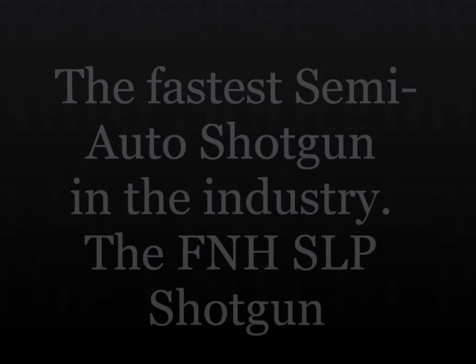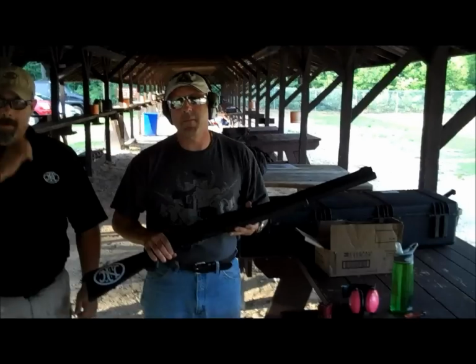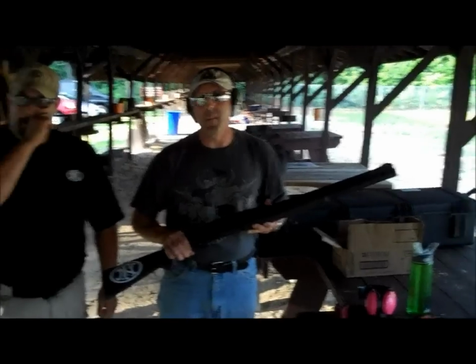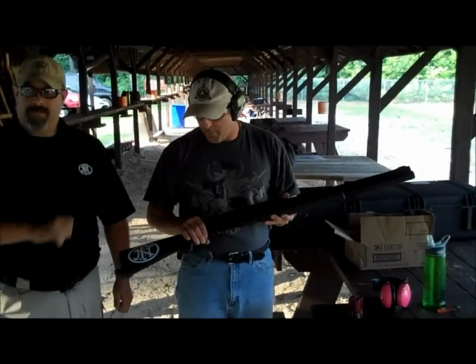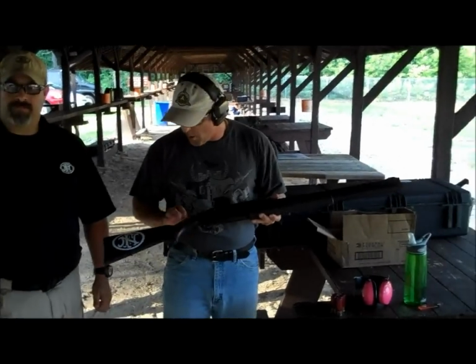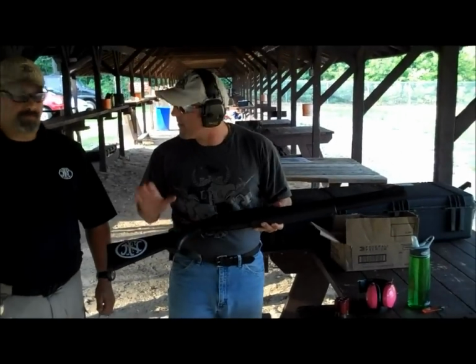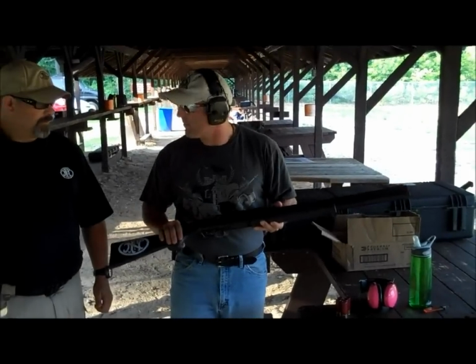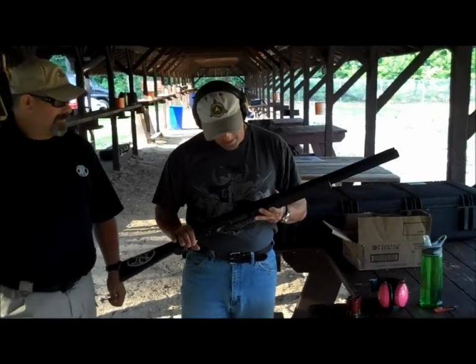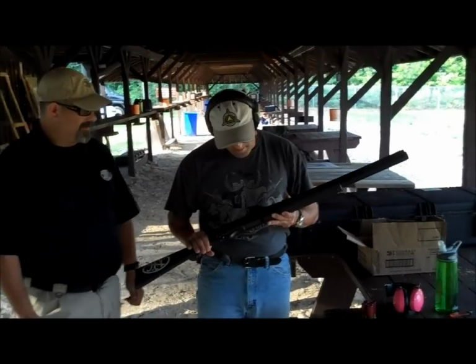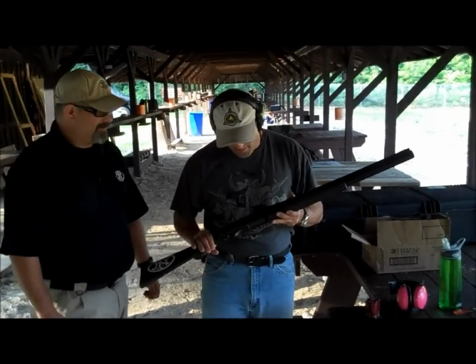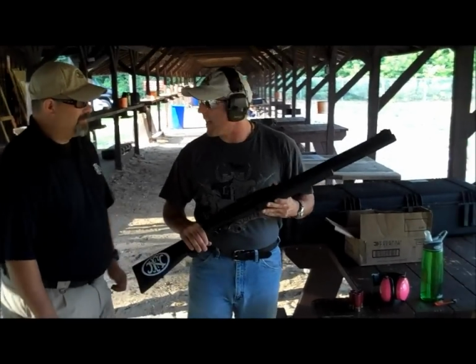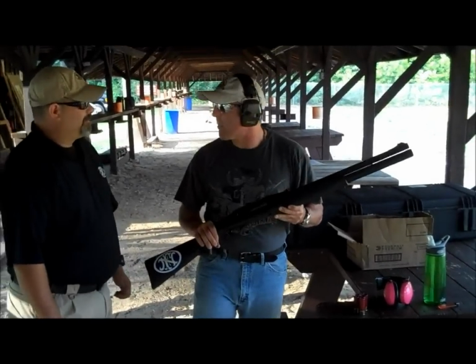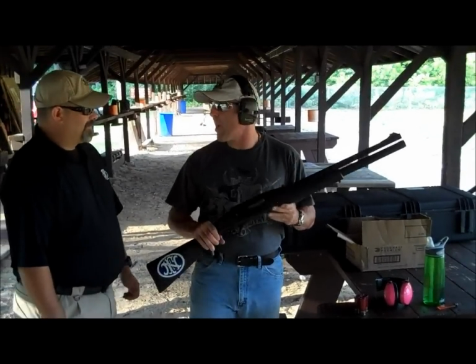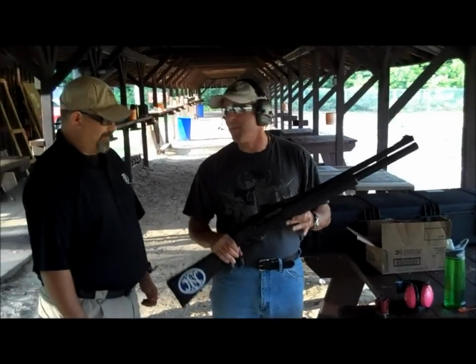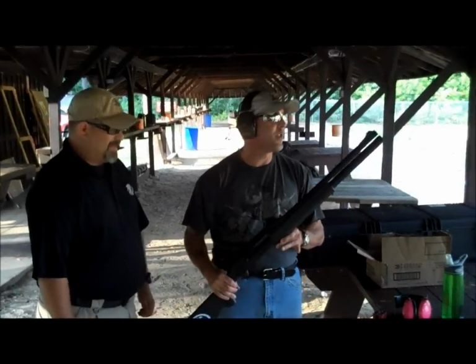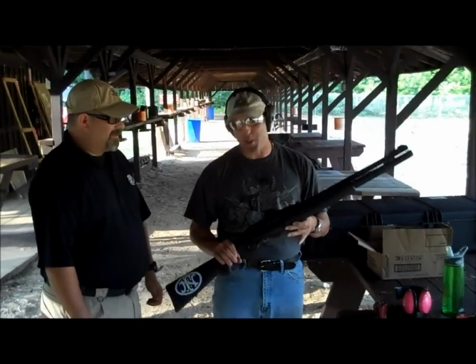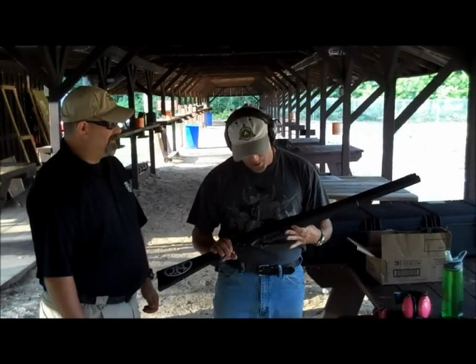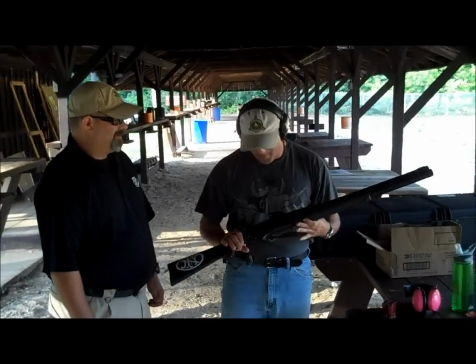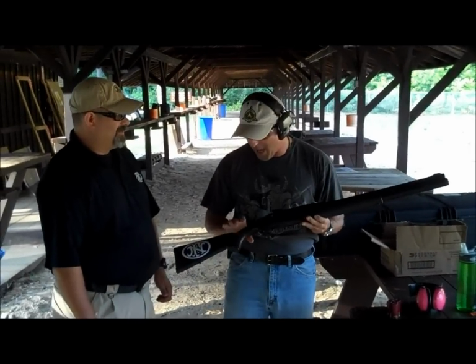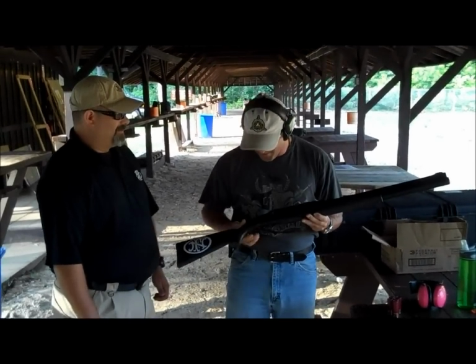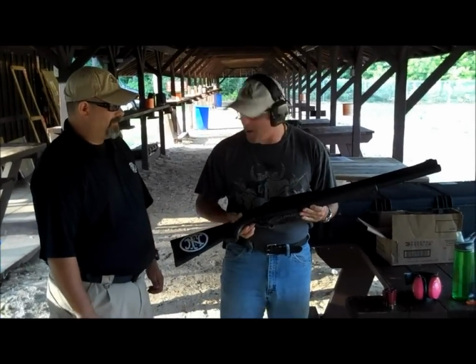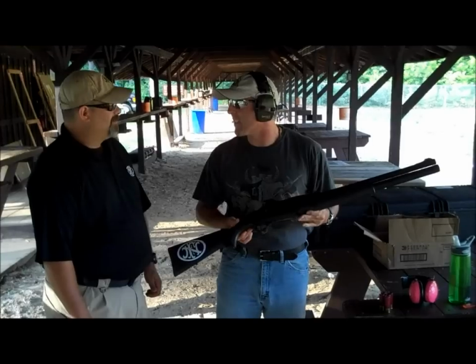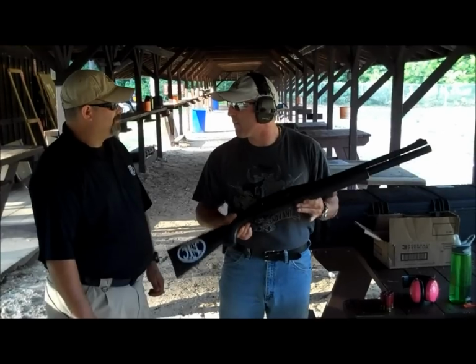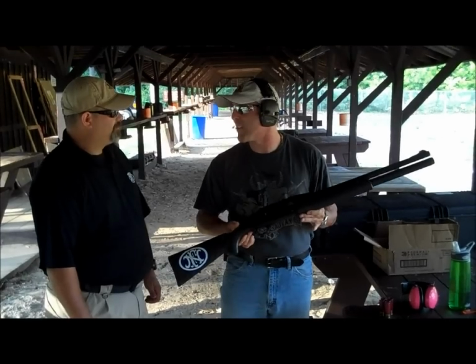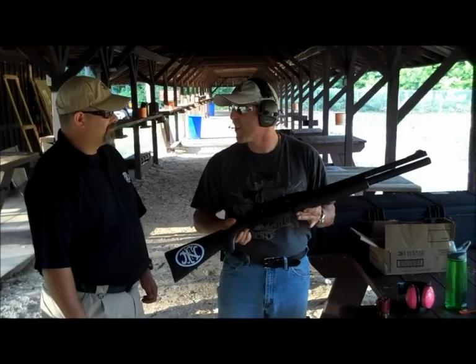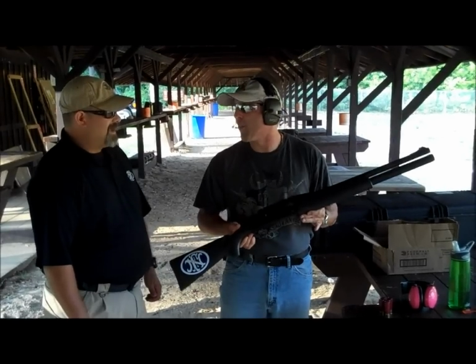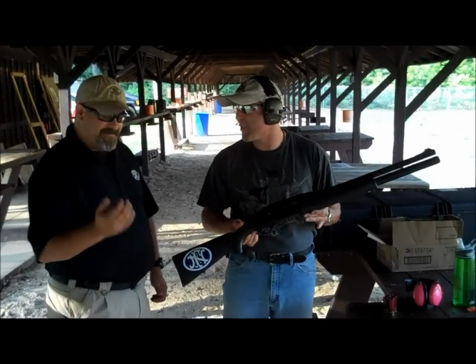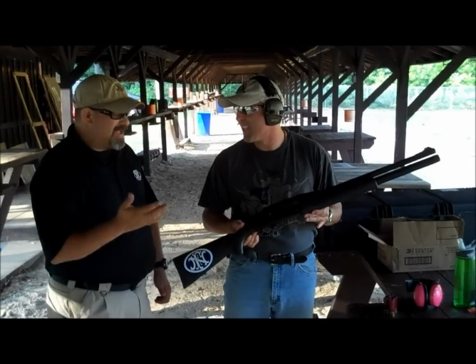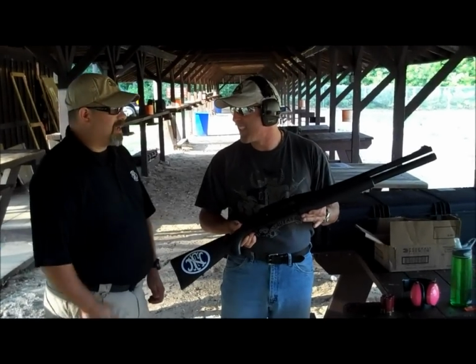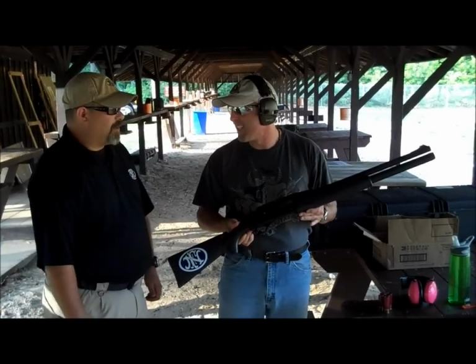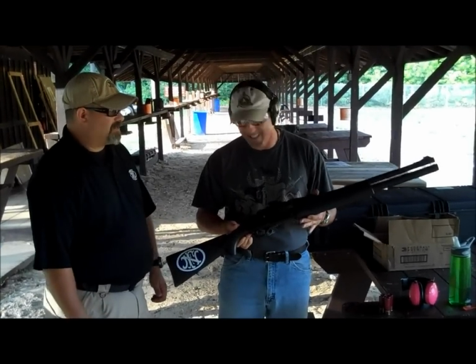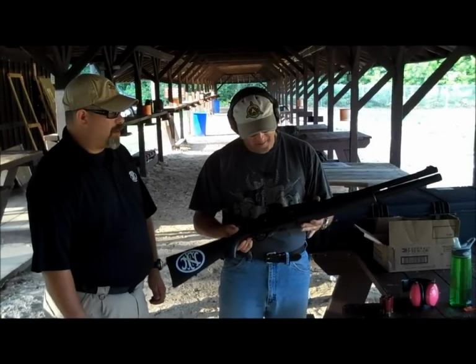All right, Ernie — FN SLP shotgun, 22-inch, semi-automatic. Ruben has it. Fastest 12-gauge. Fastest likely 12-gauge on the market?